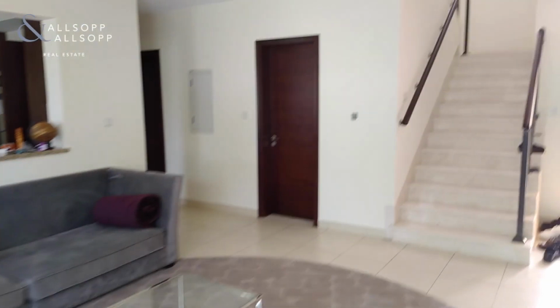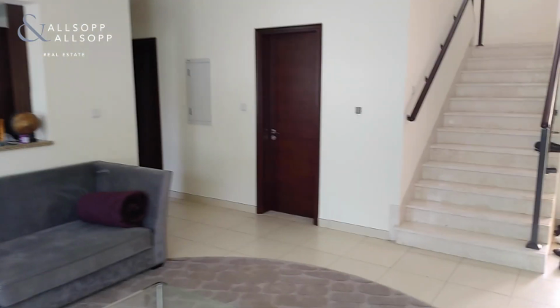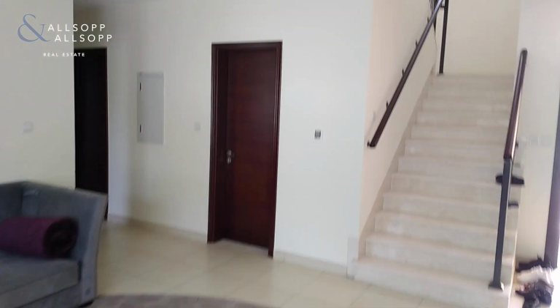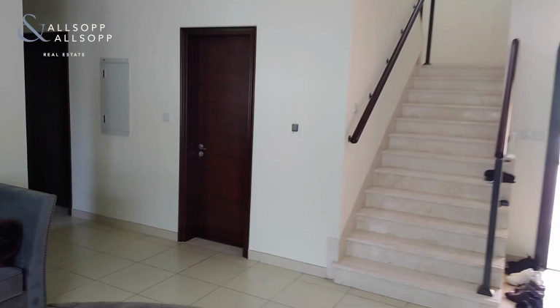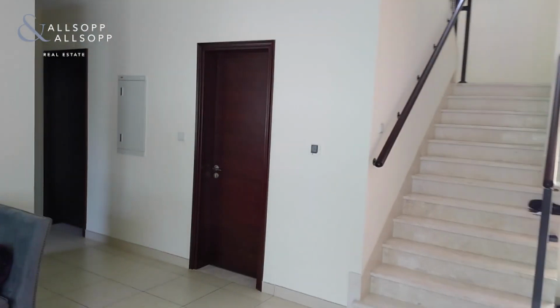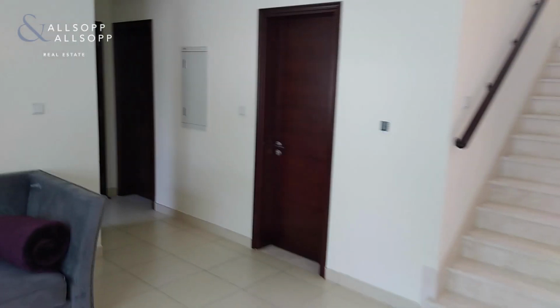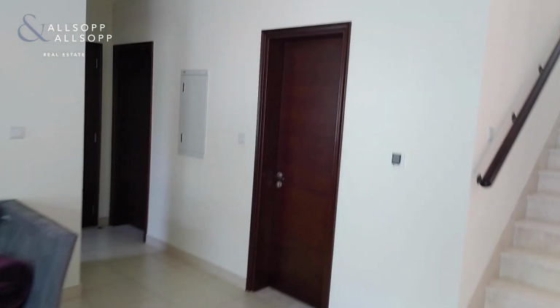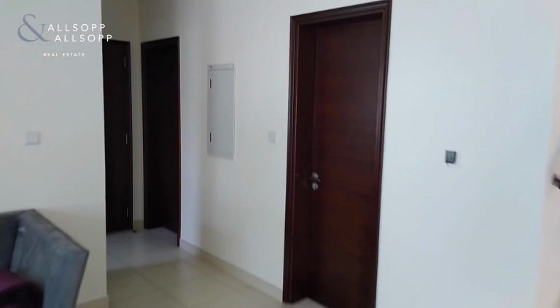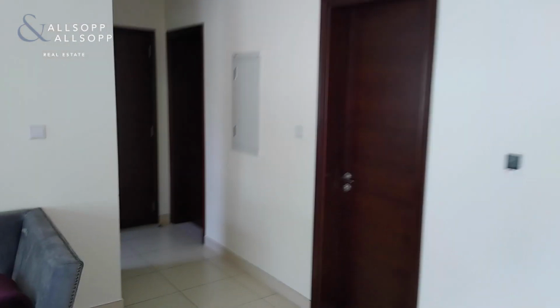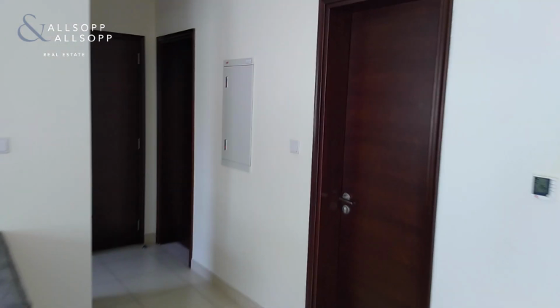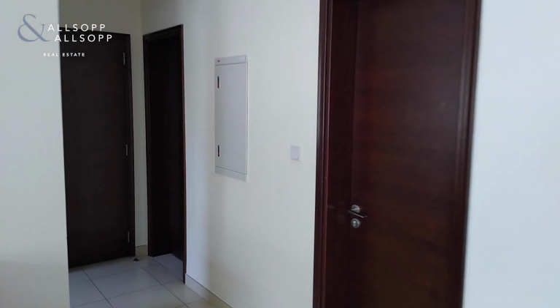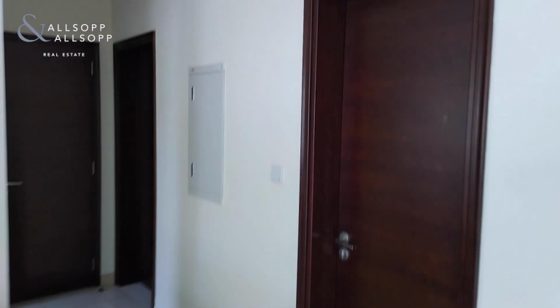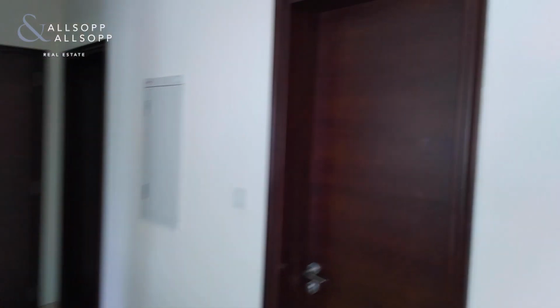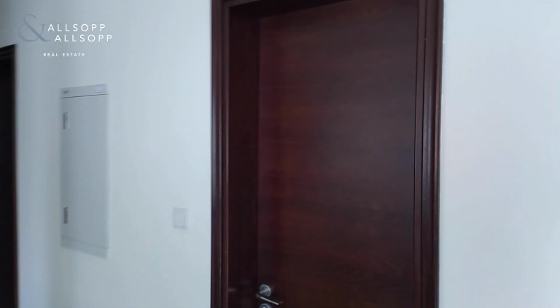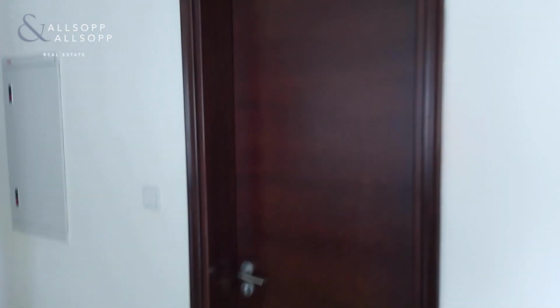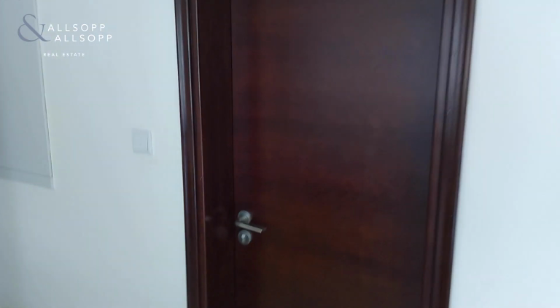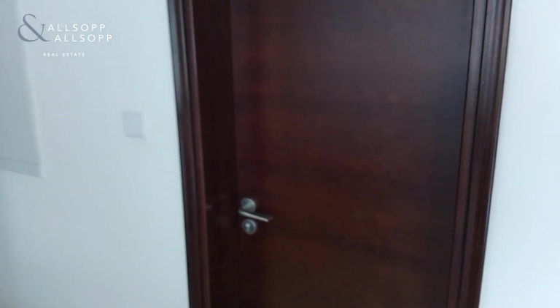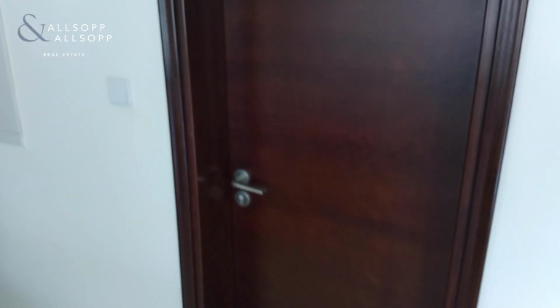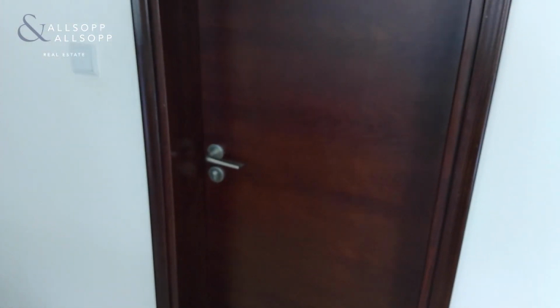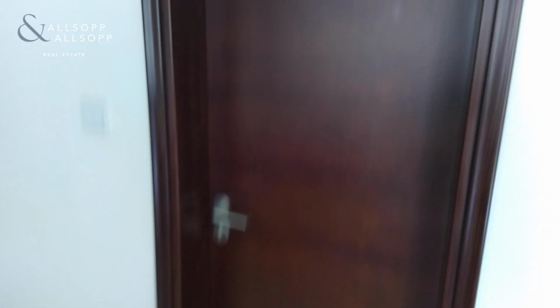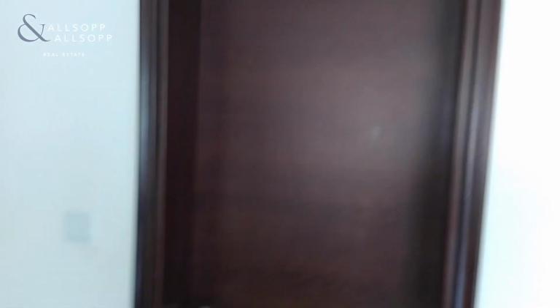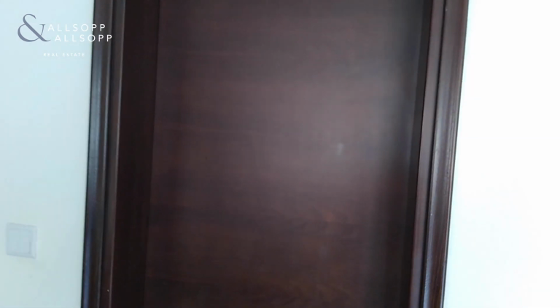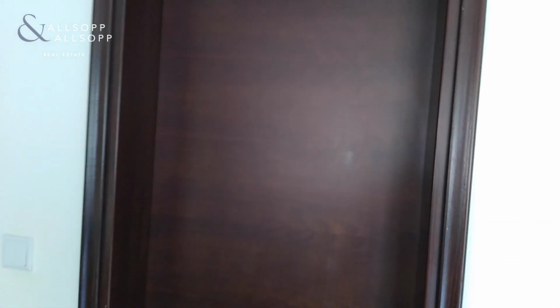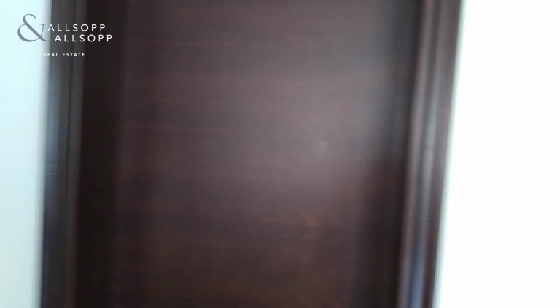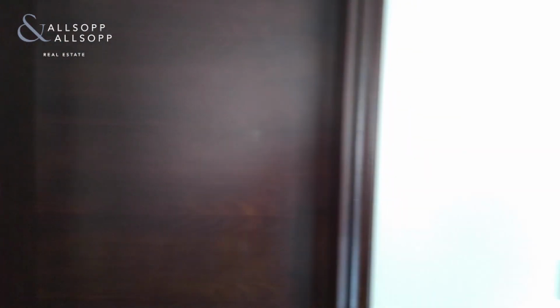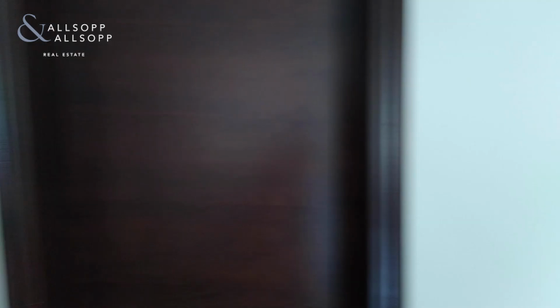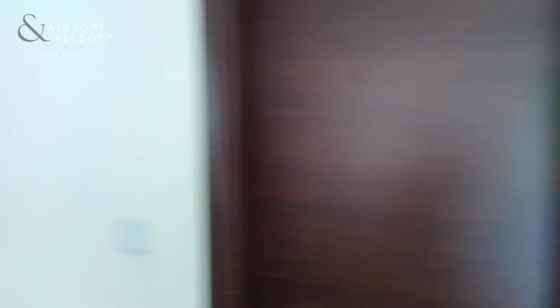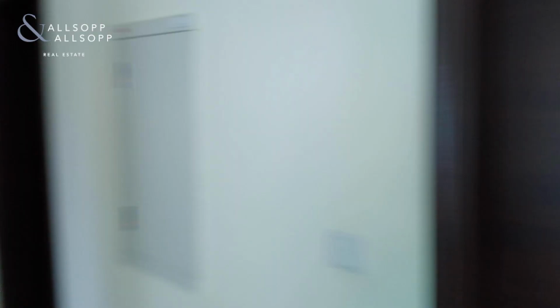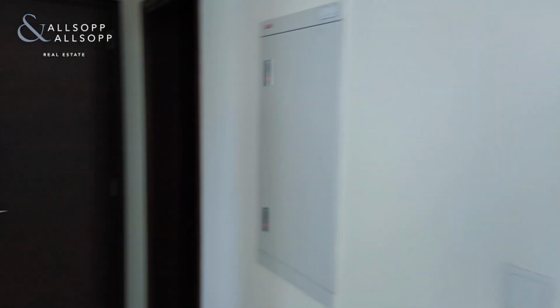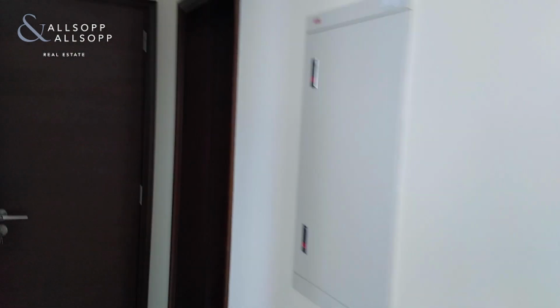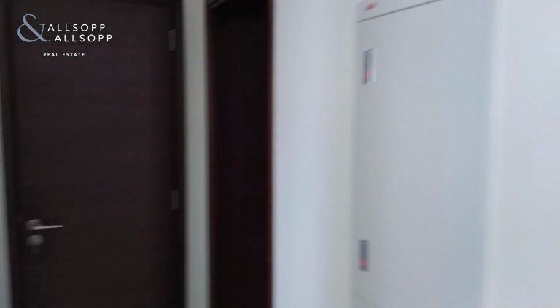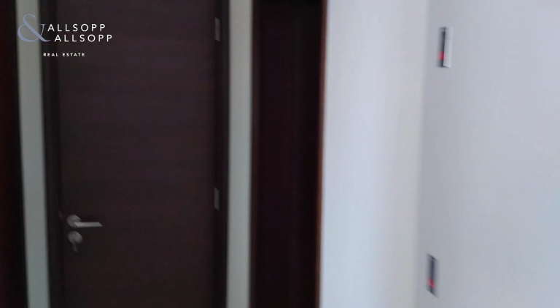Moving through to the kitchen. This room here is a store cupboard — there's quite a lot of stuff in there at the moment, but it goes all the way under the stairs. Lots of room for bikes, etc.